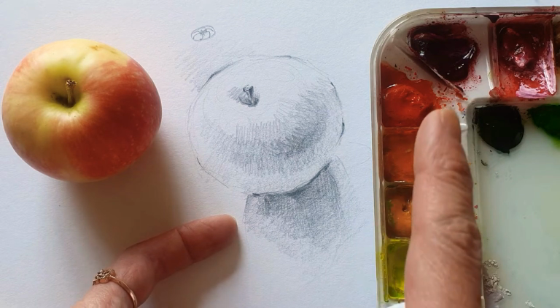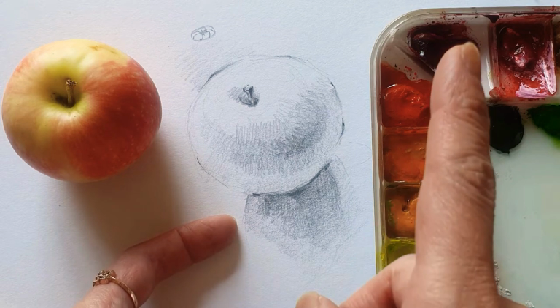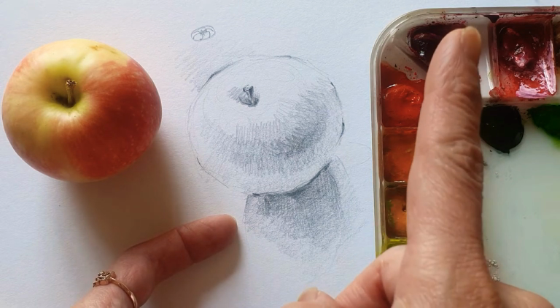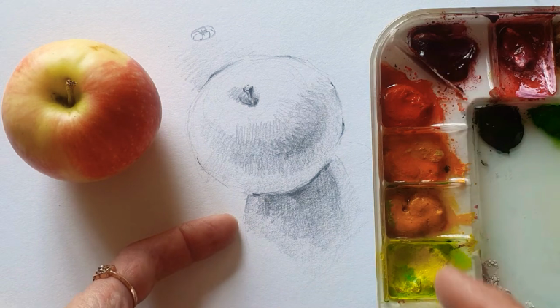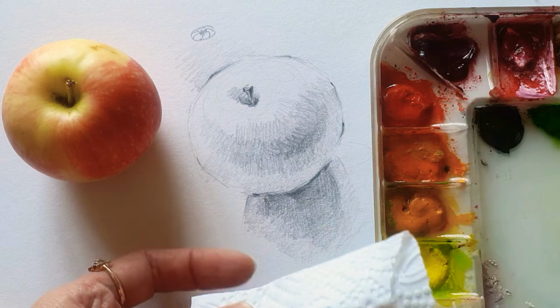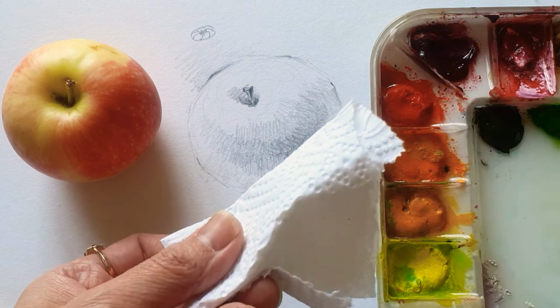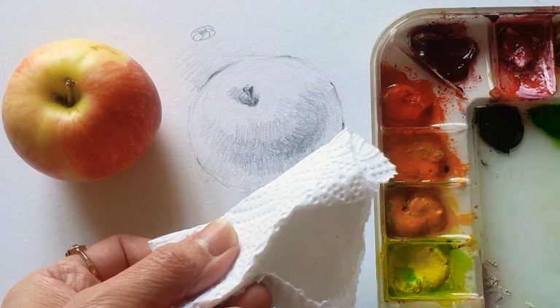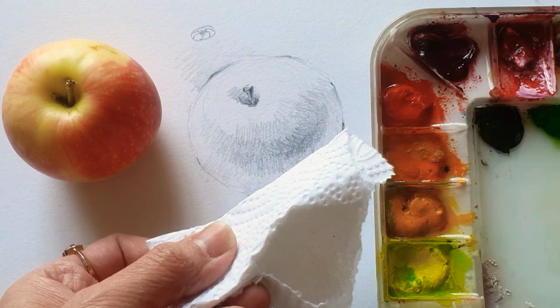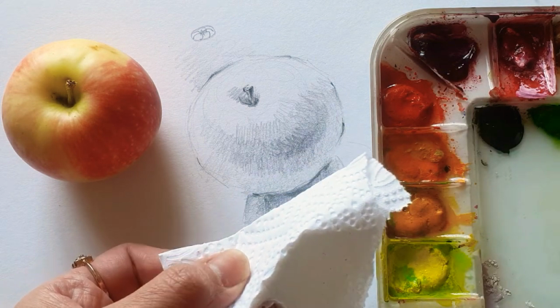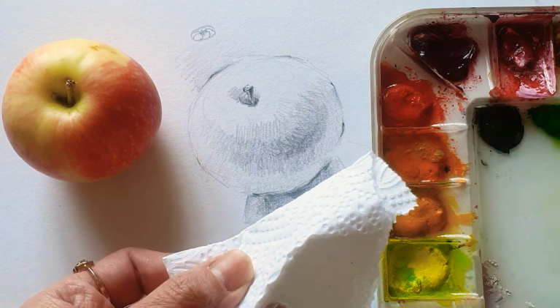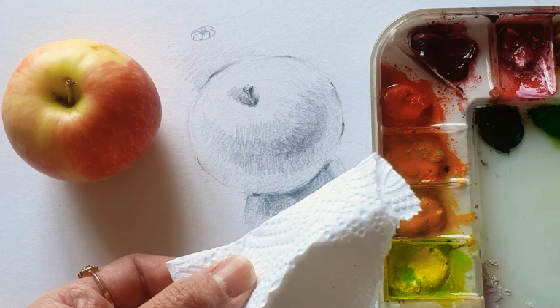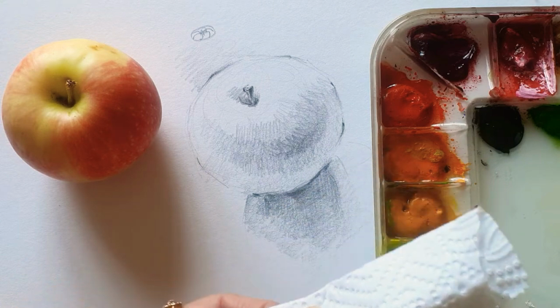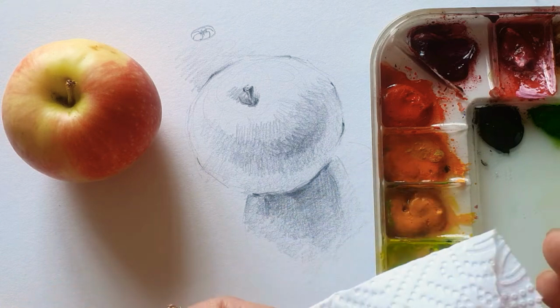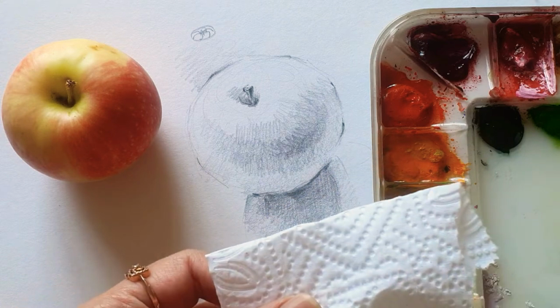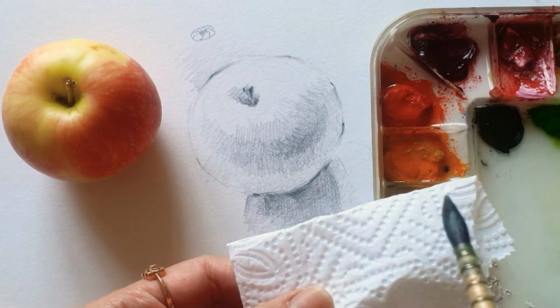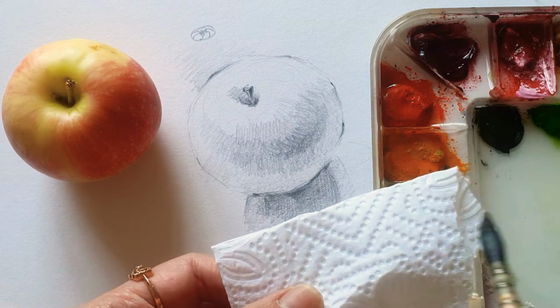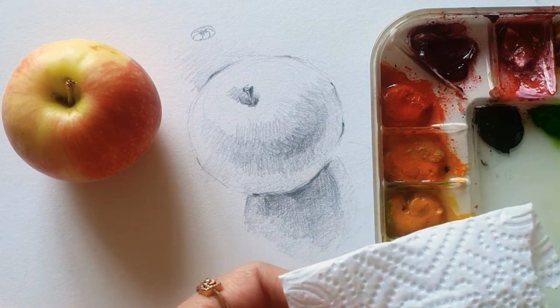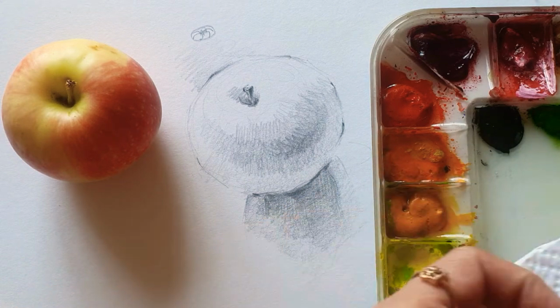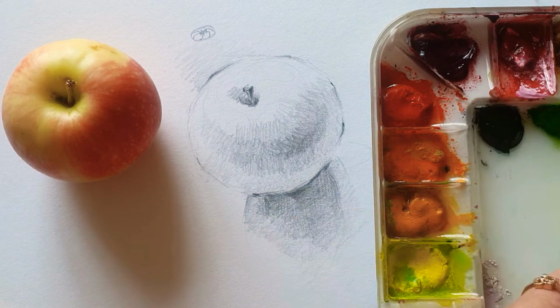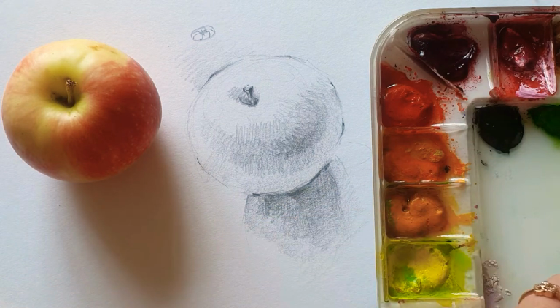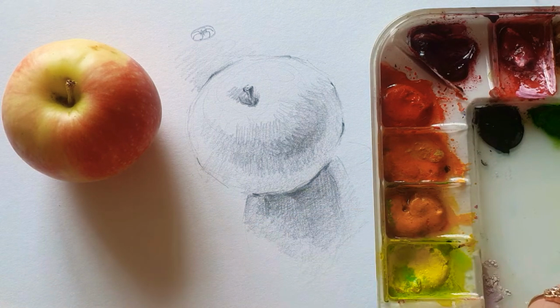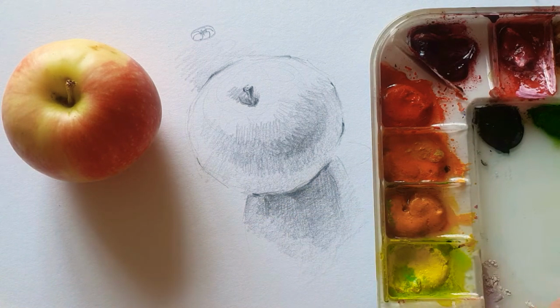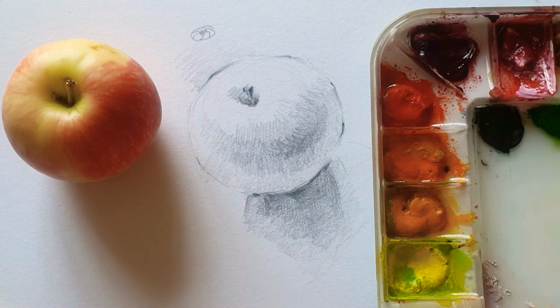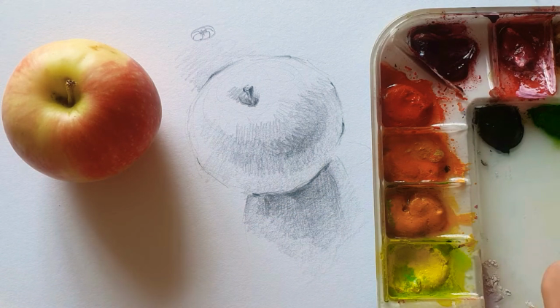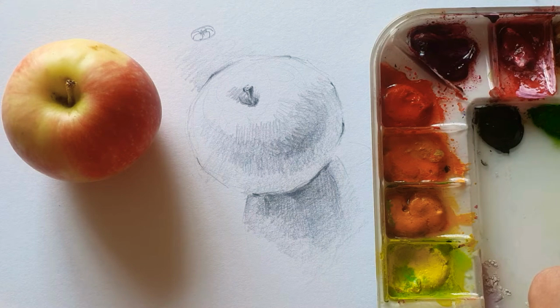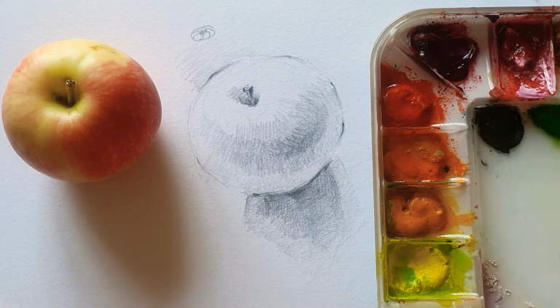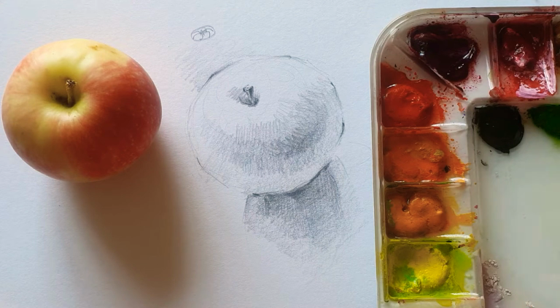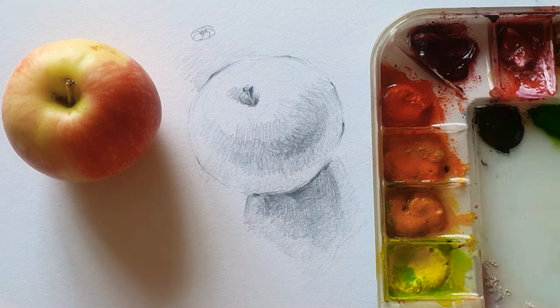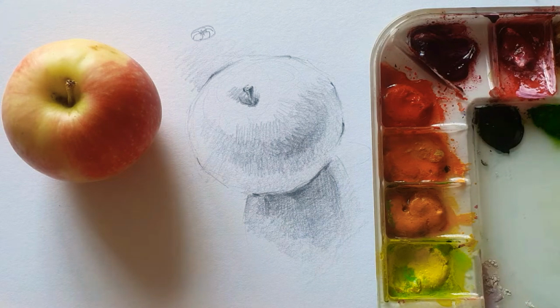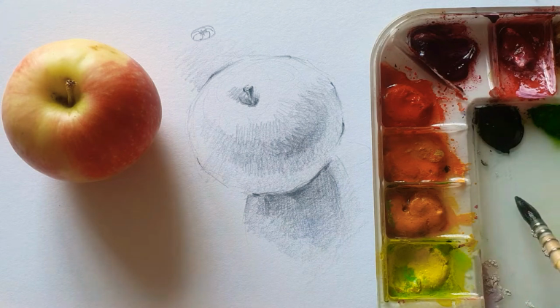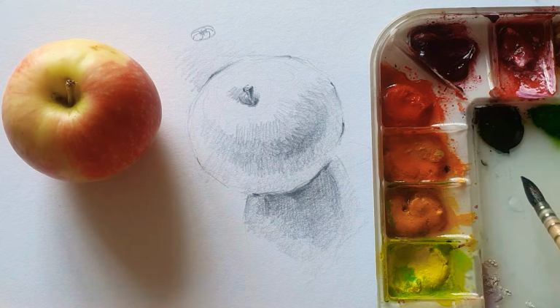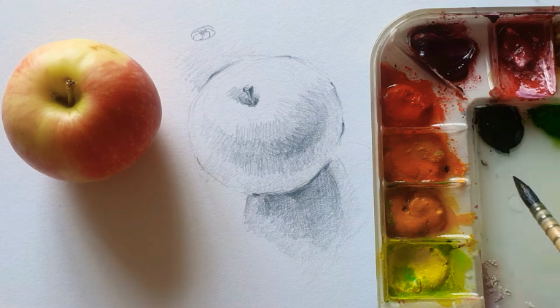So click this button. This is going to be the paper so that I can absorb the water easily. Just bring some water and the palette, the watercolor.